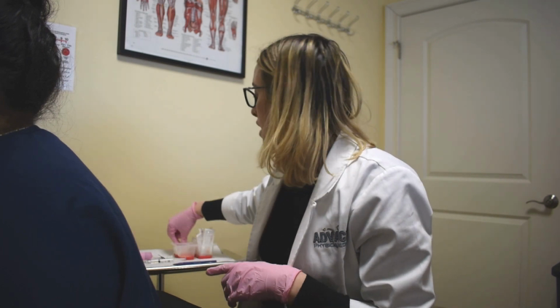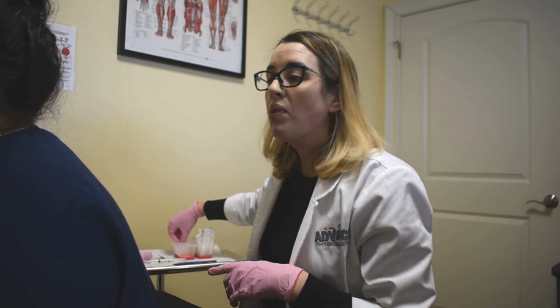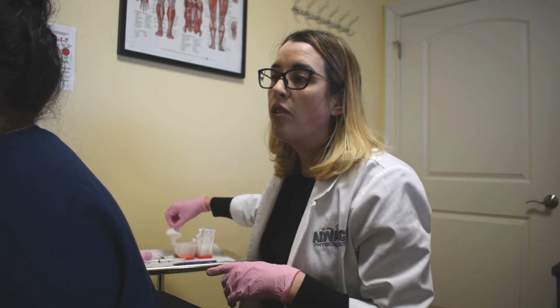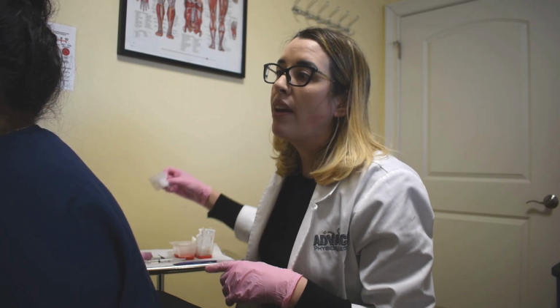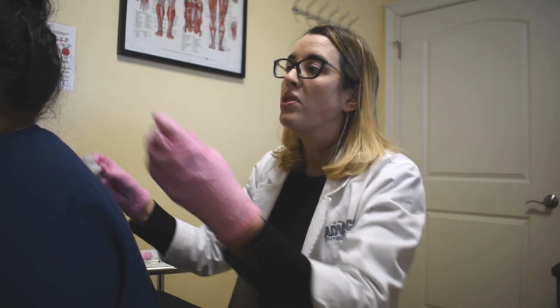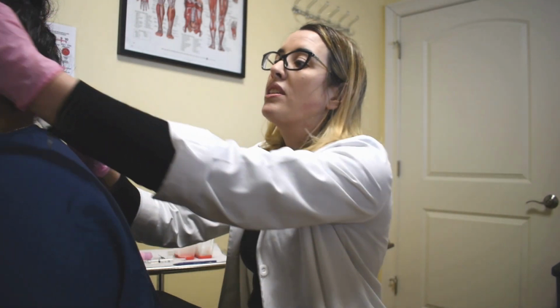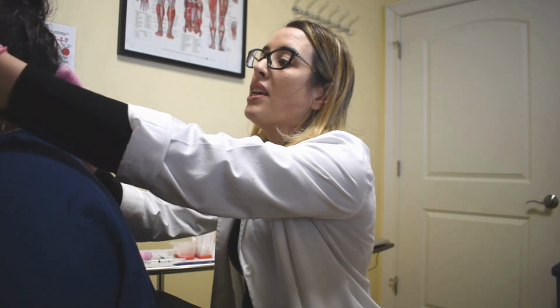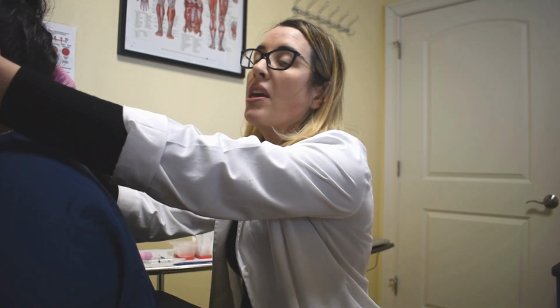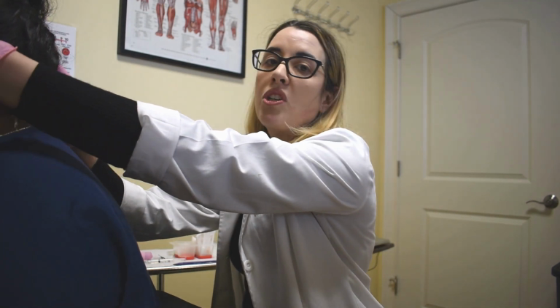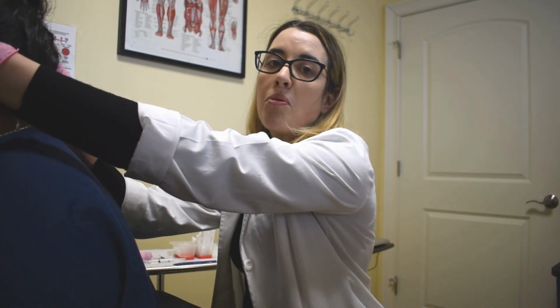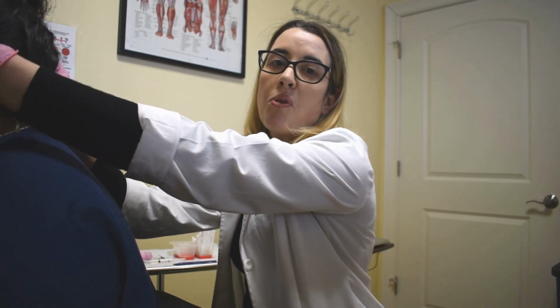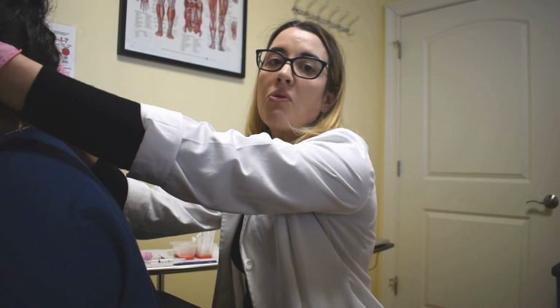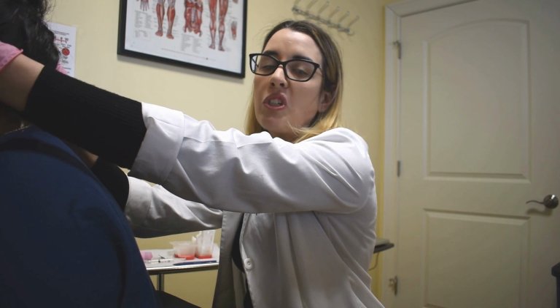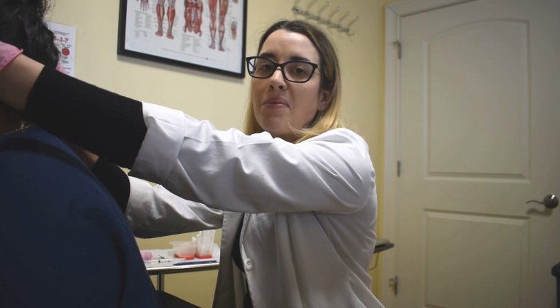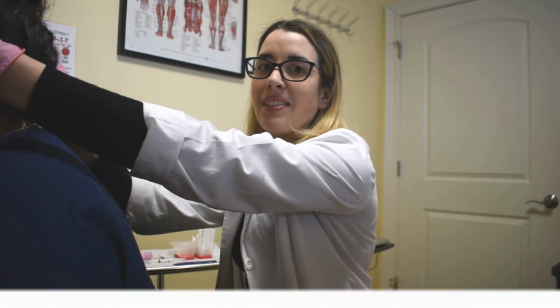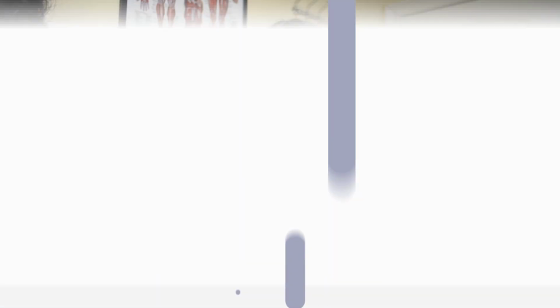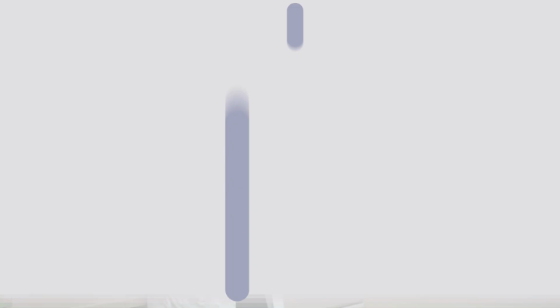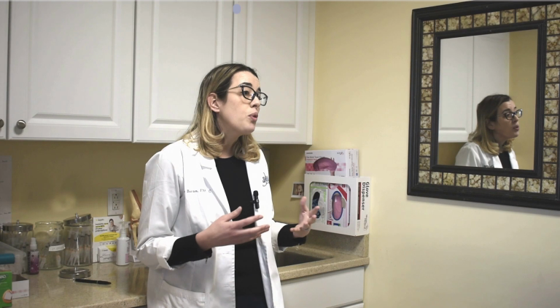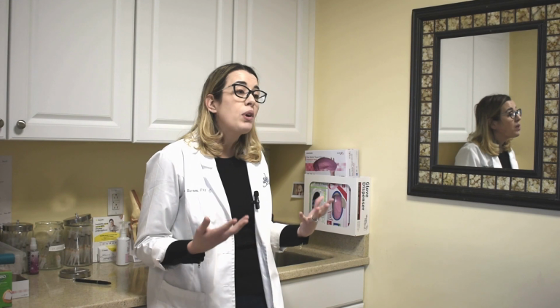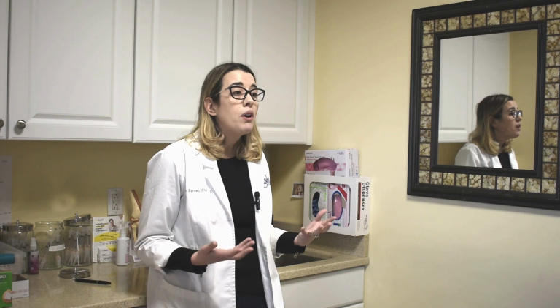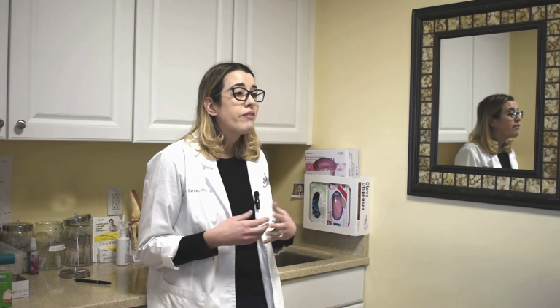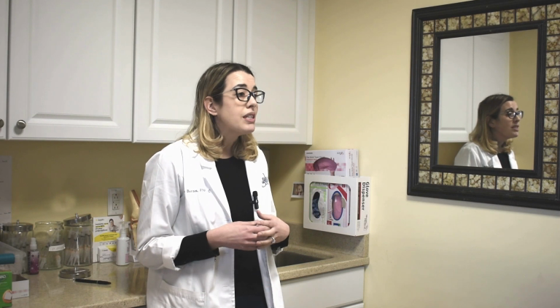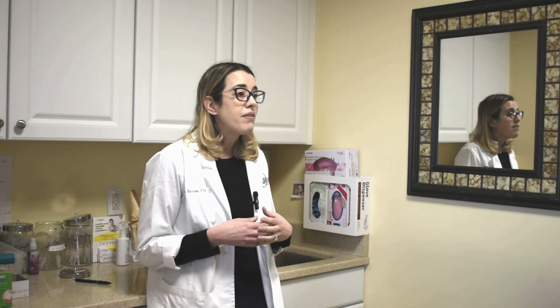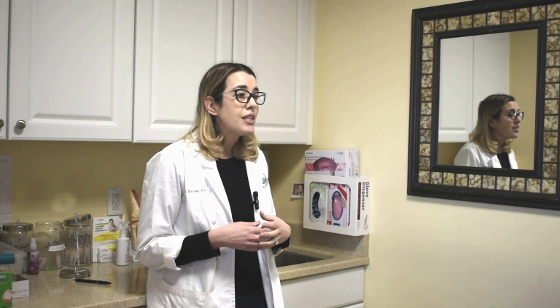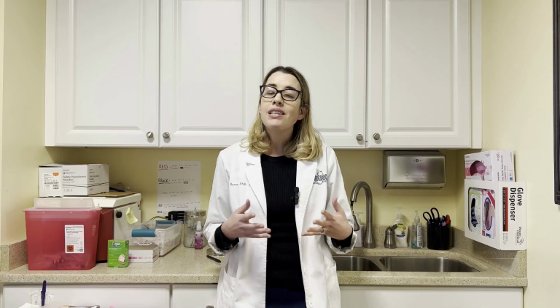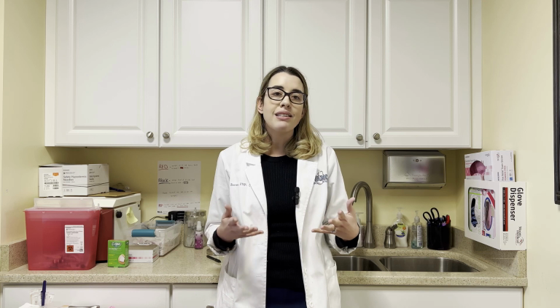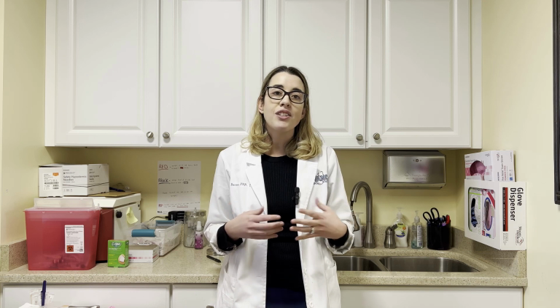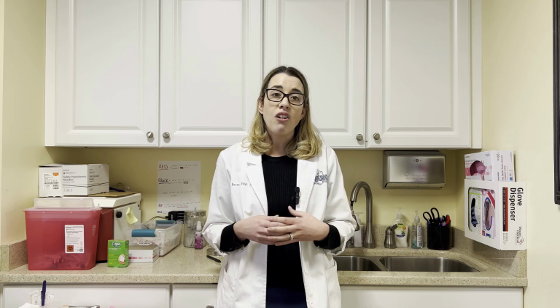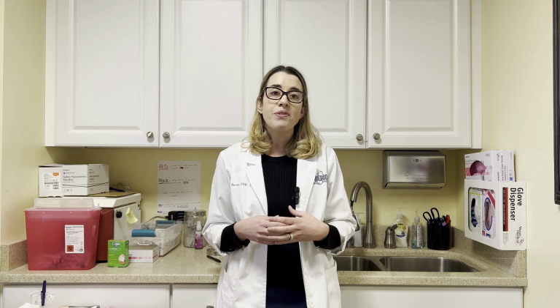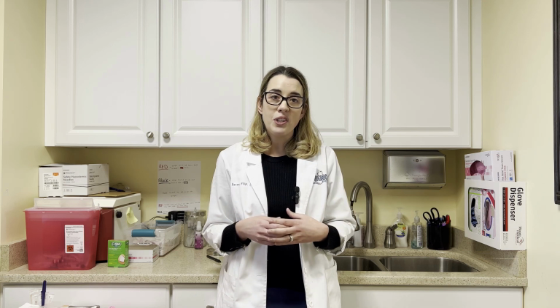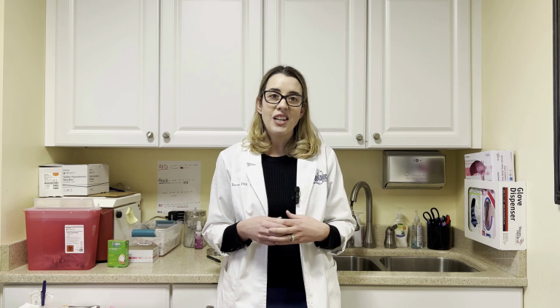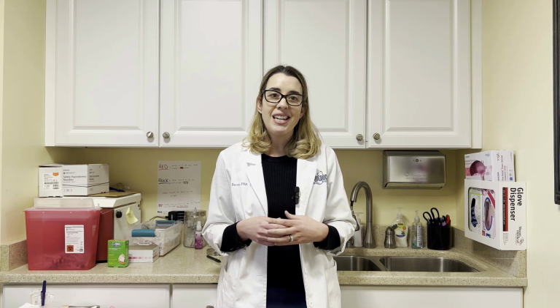Usually within a few minutes after the procedure is complete, the patient will report full resolution of symptoms. If you or anyone you know suffers from these types of headaches, please don't hesitate to call our office for a free consultation today.